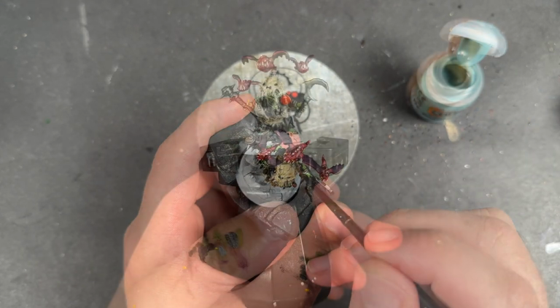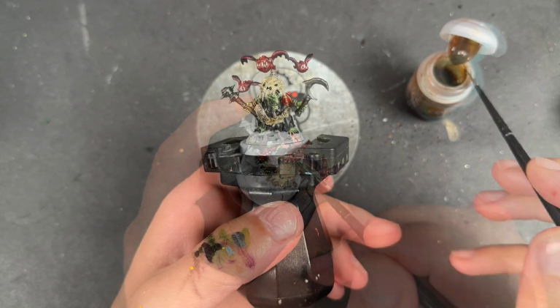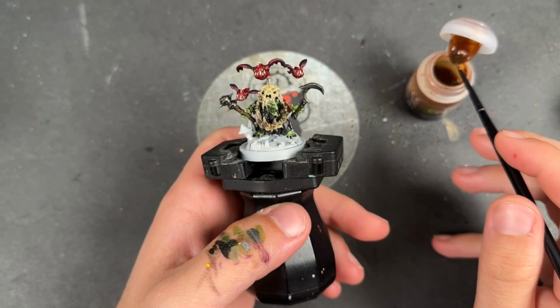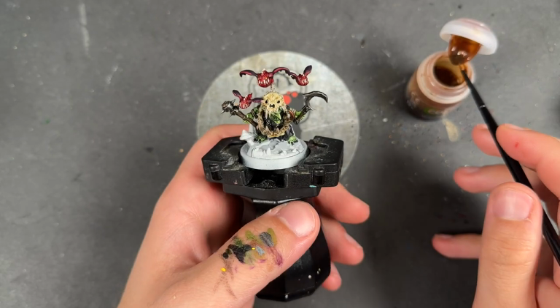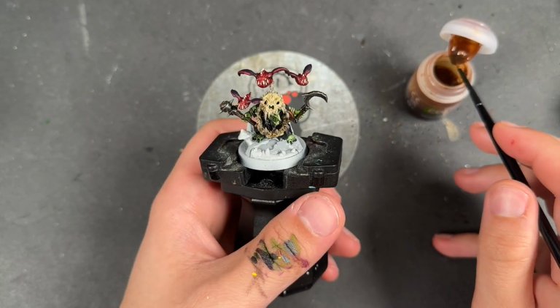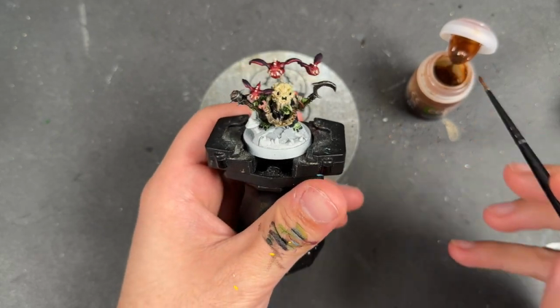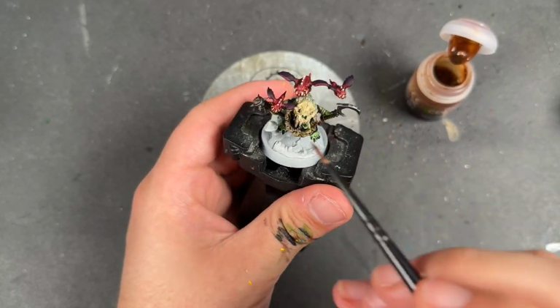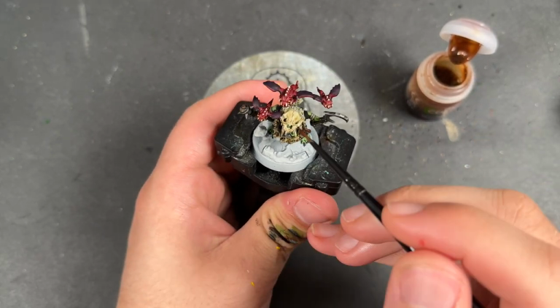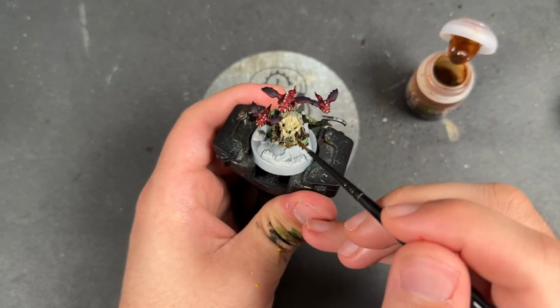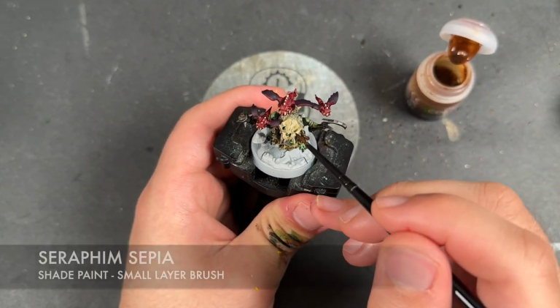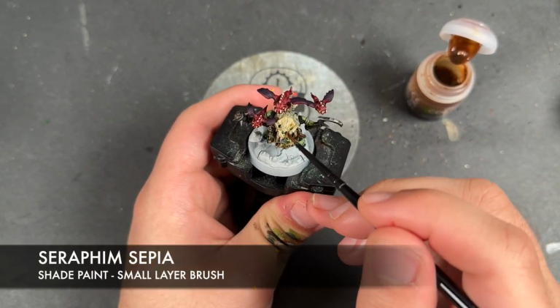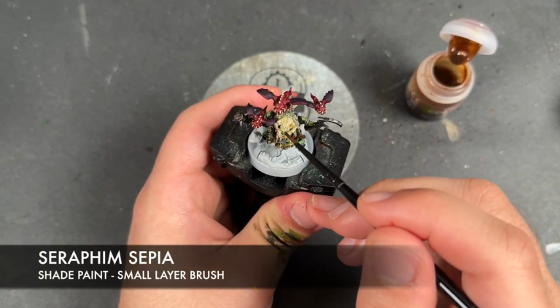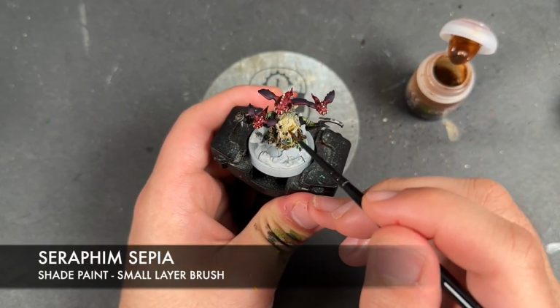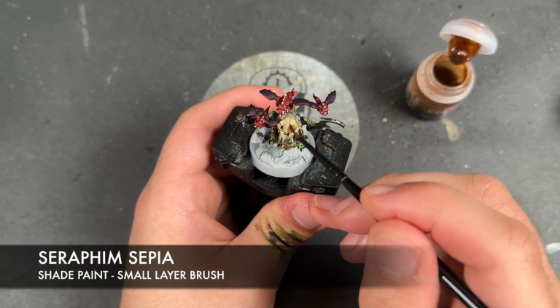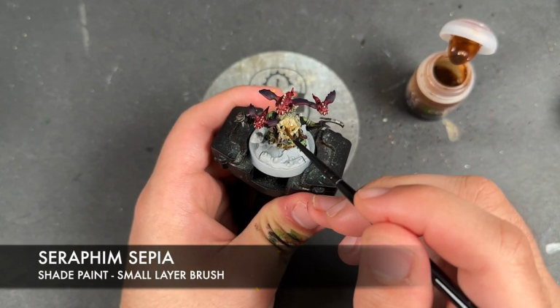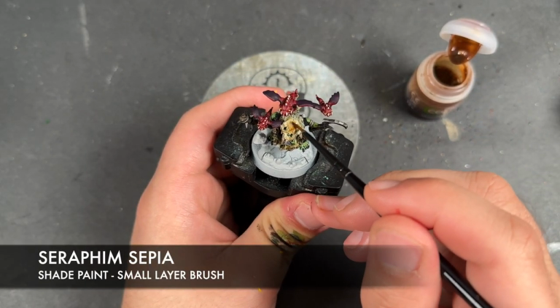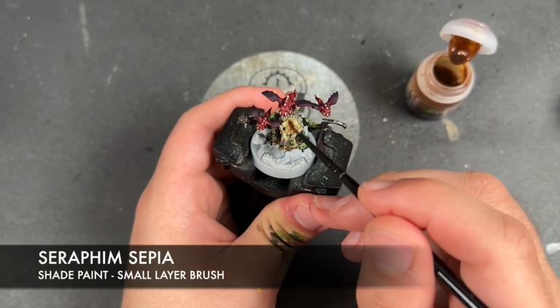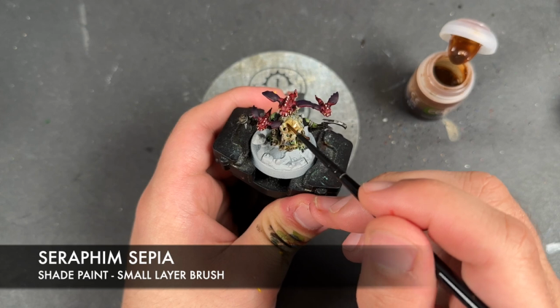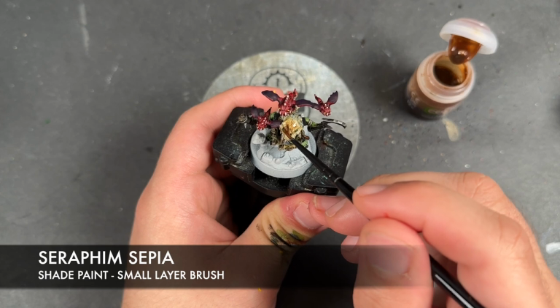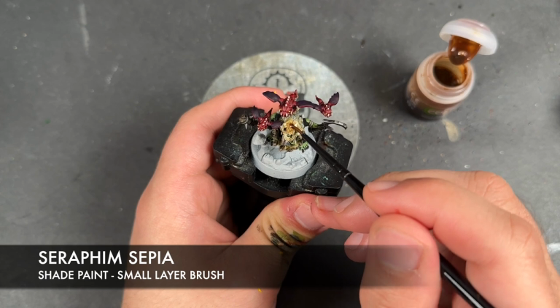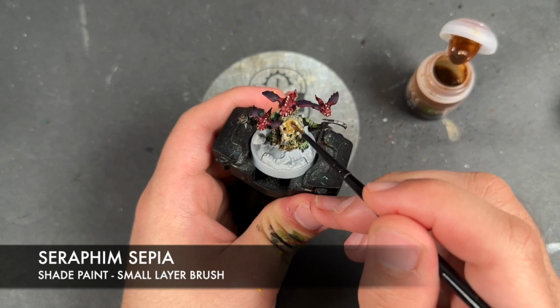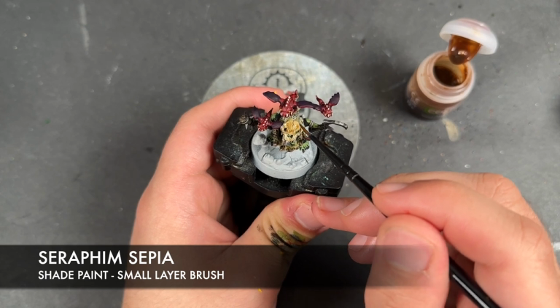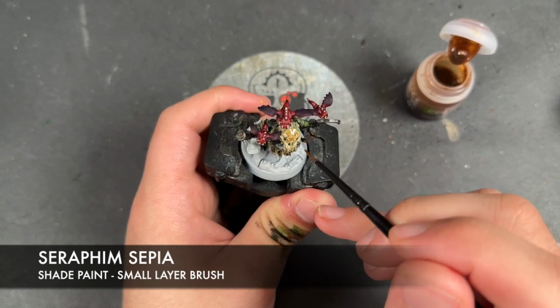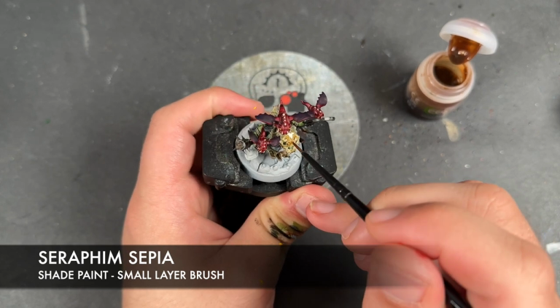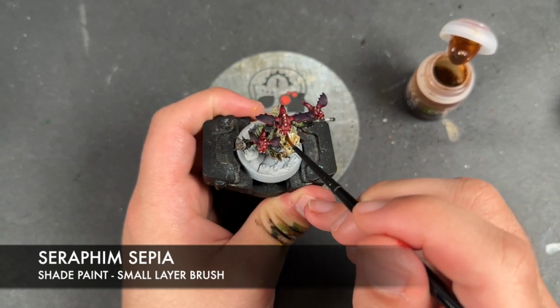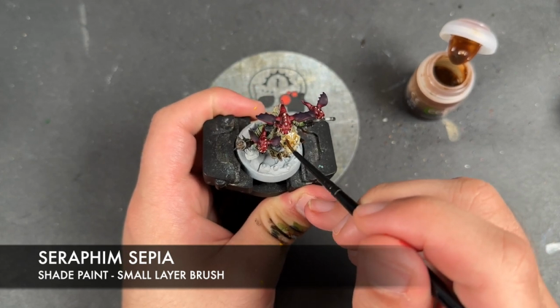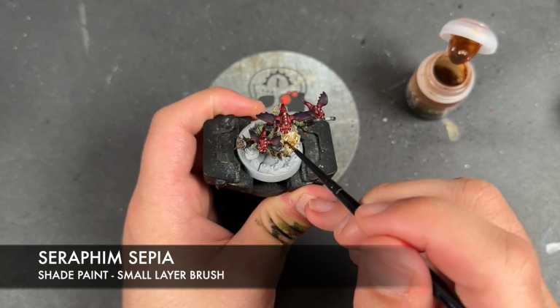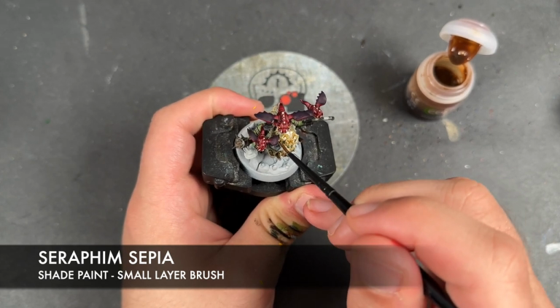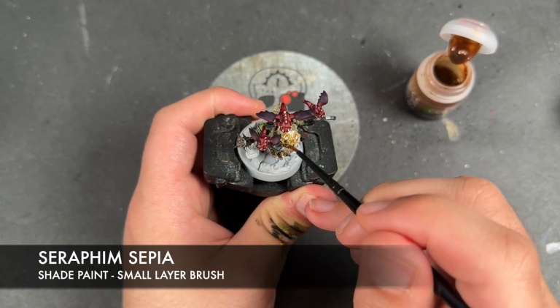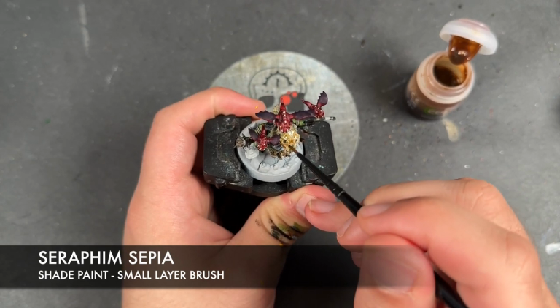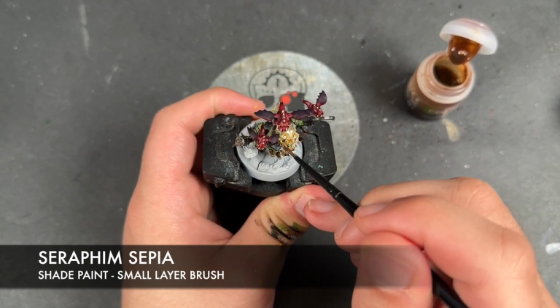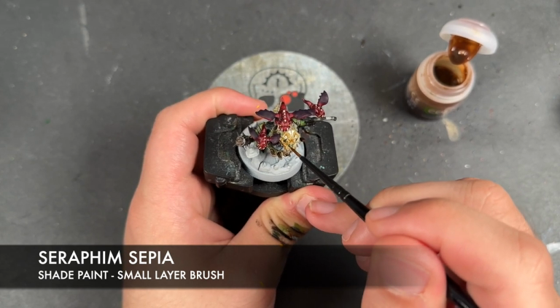With that done, we then take some Seraphim Sepia and apply this over the top of the skull.